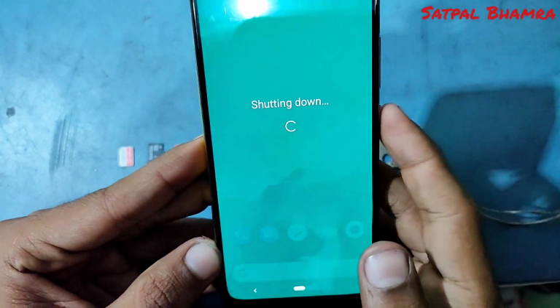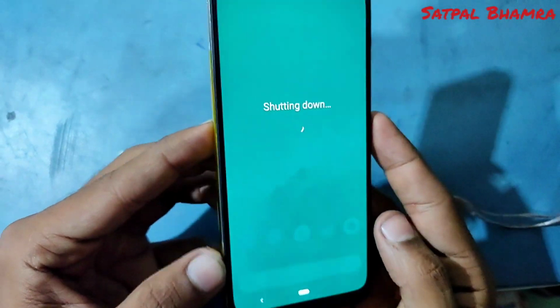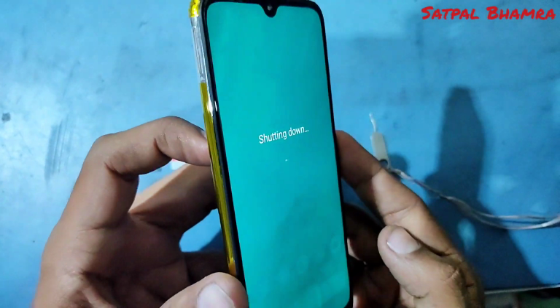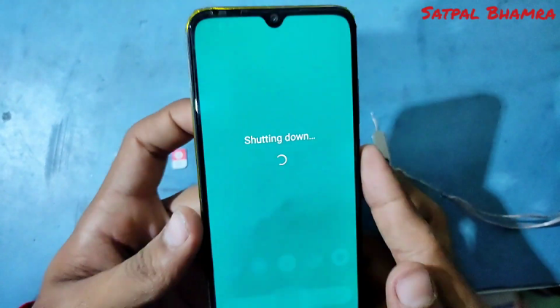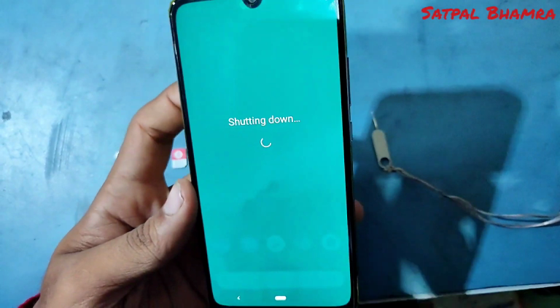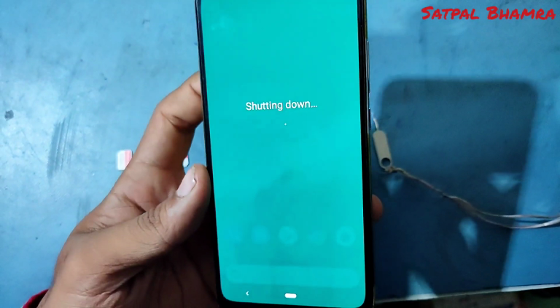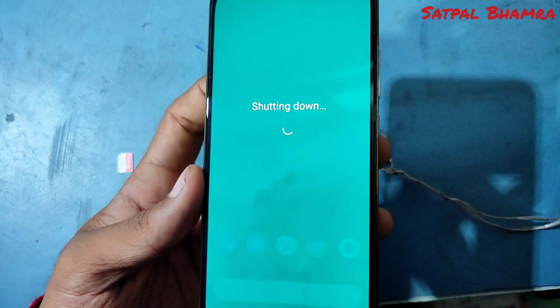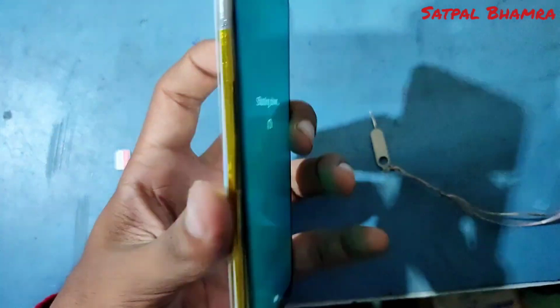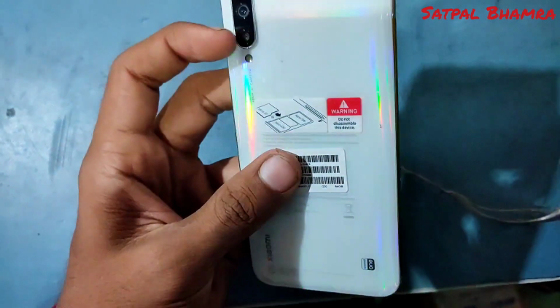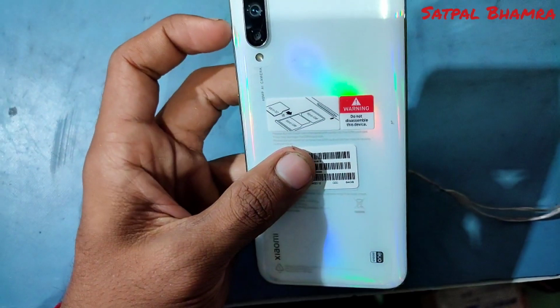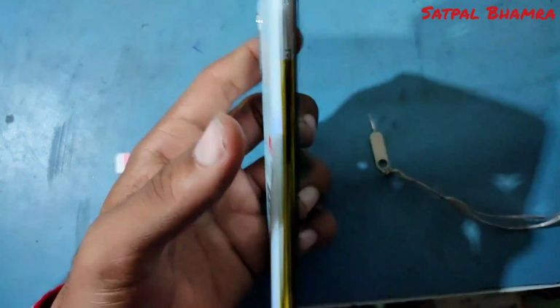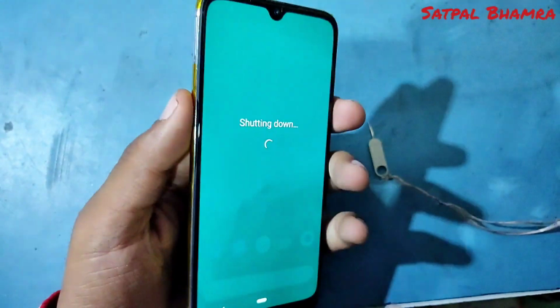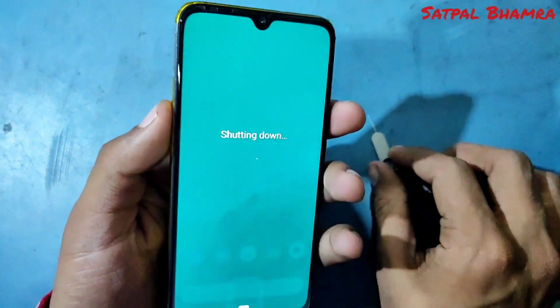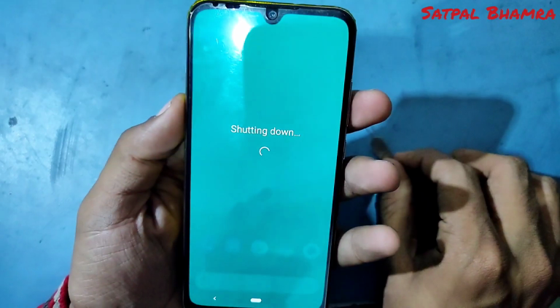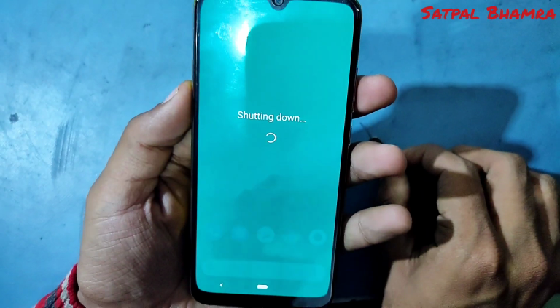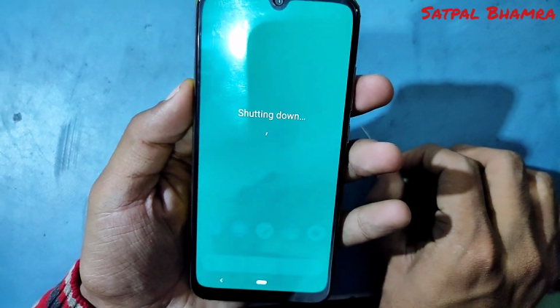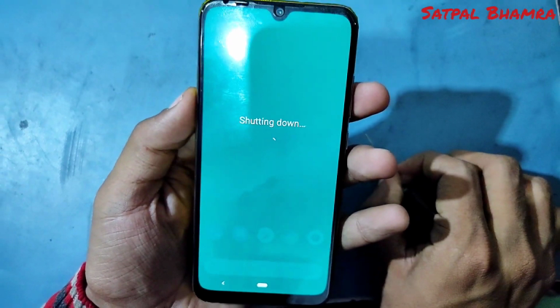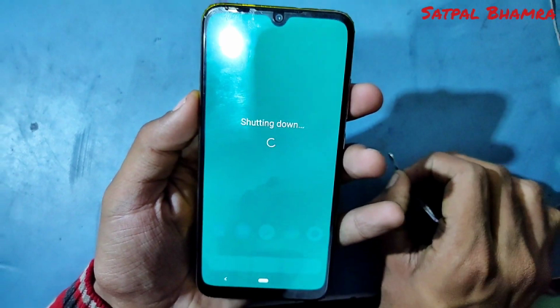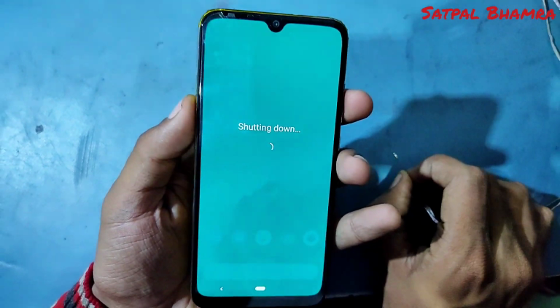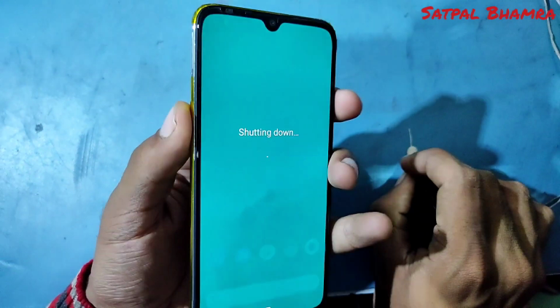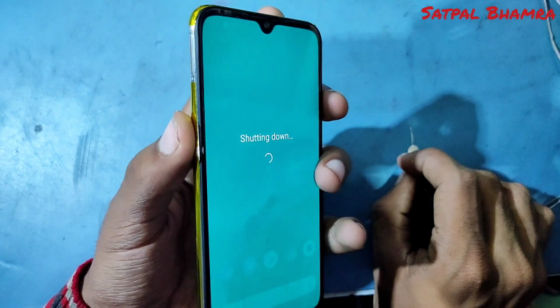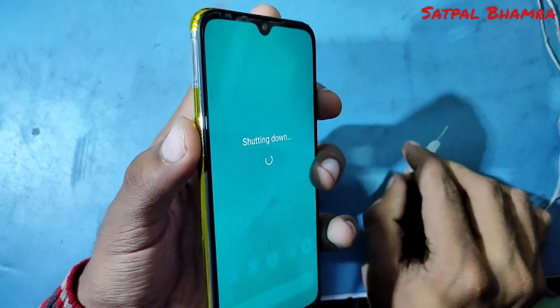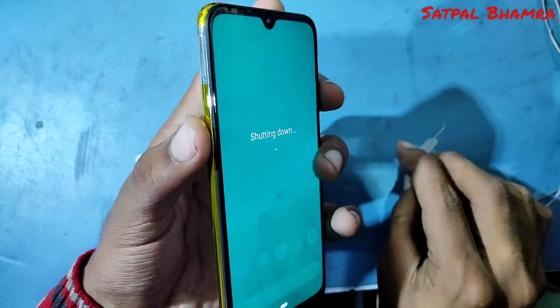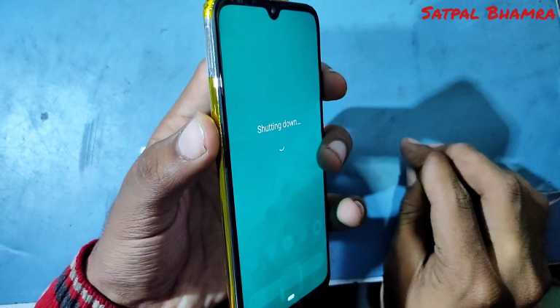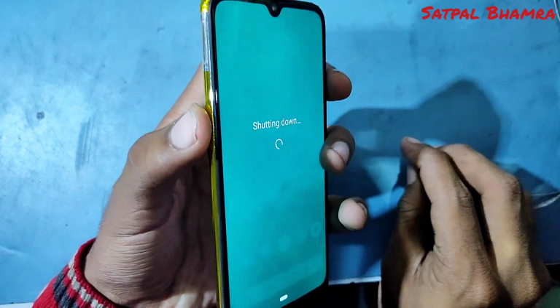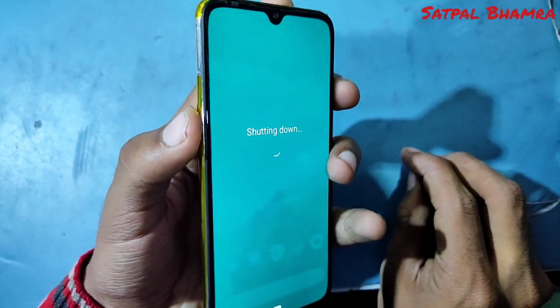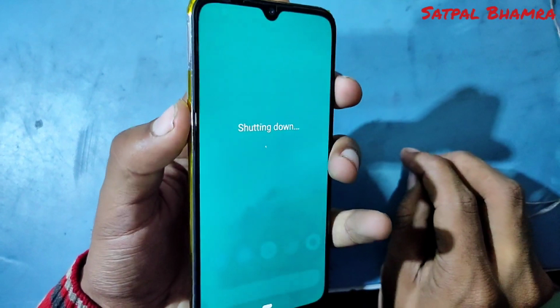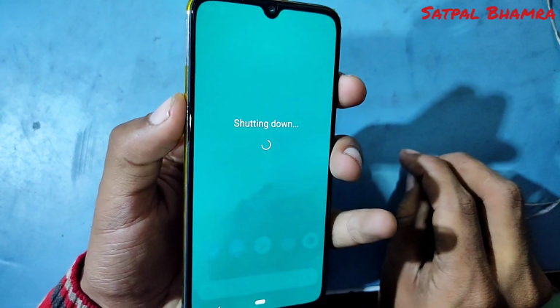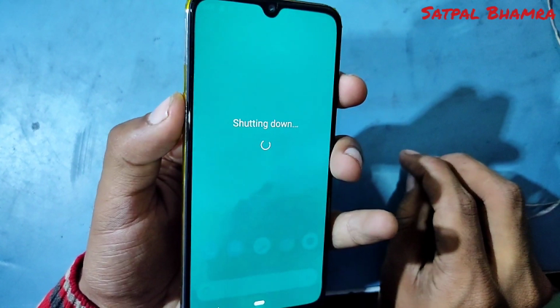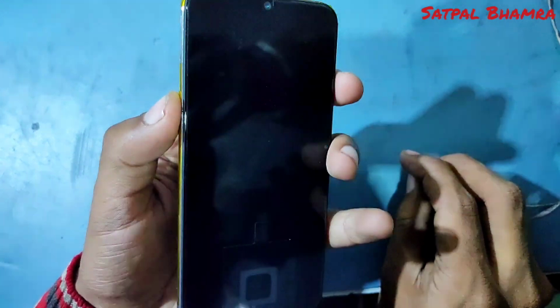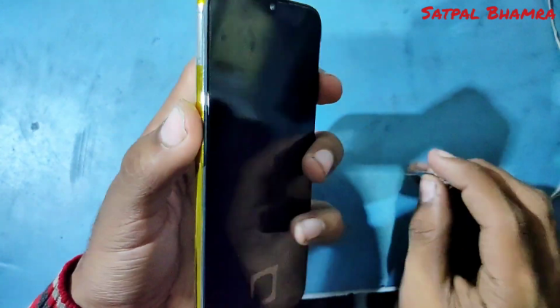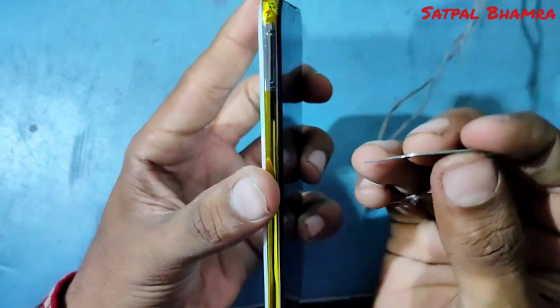First, power off the phone. Use the eject tool and pop out the card tray. The card tray is on the left side of the phone.